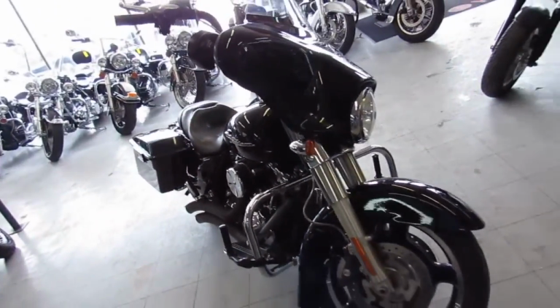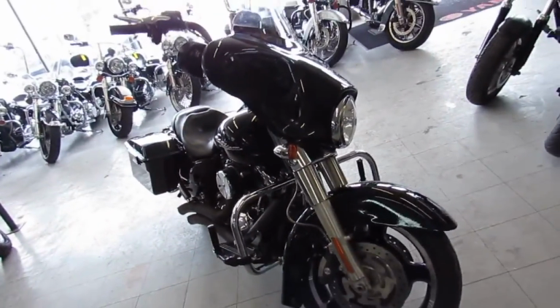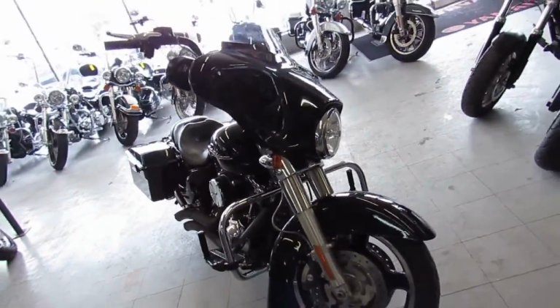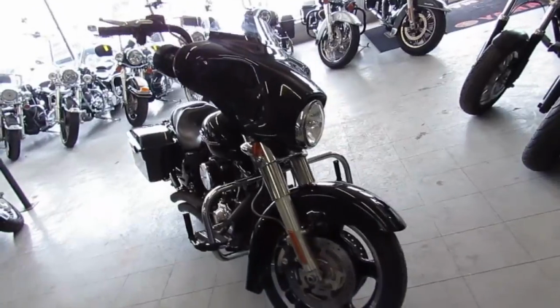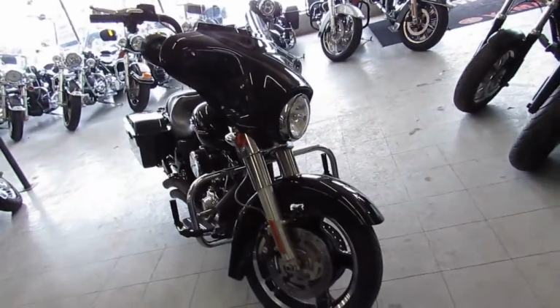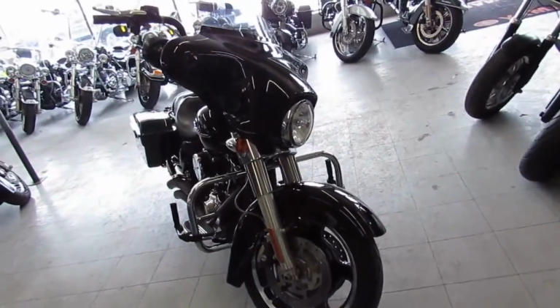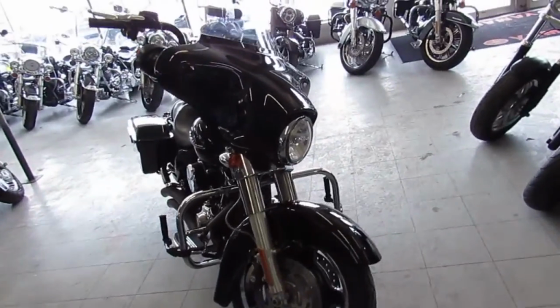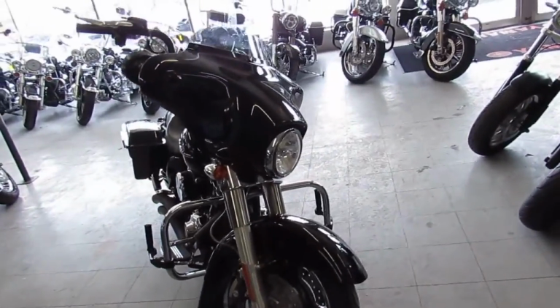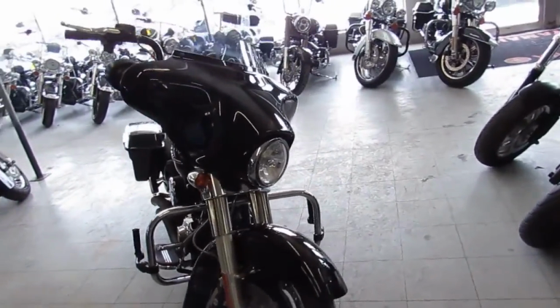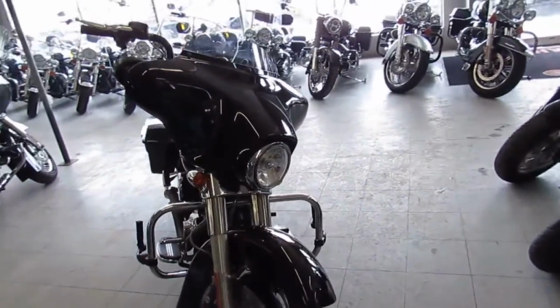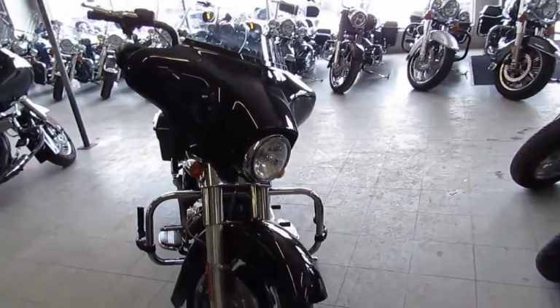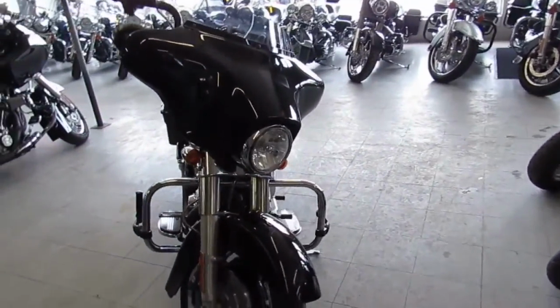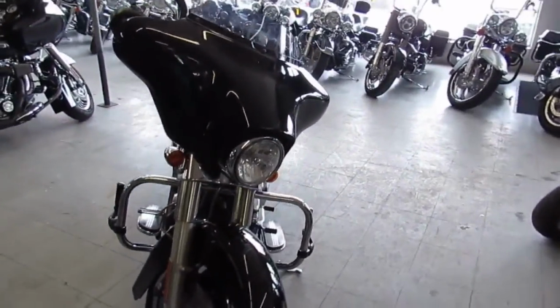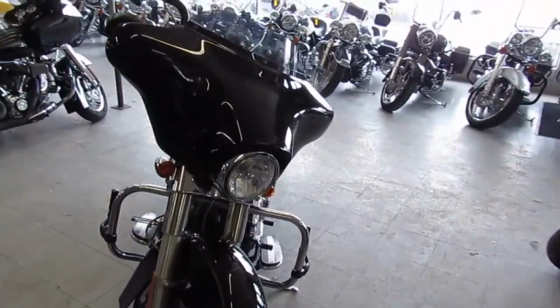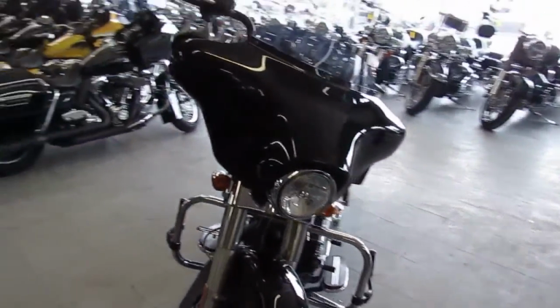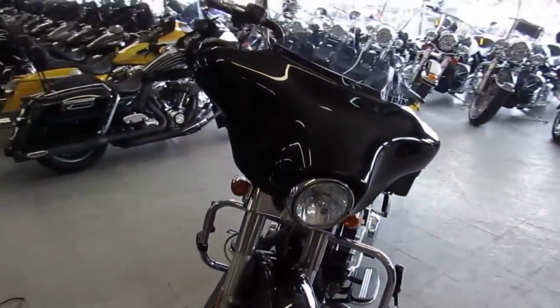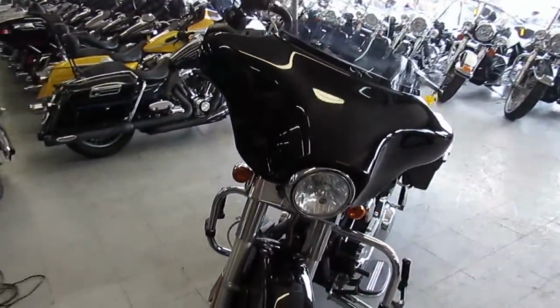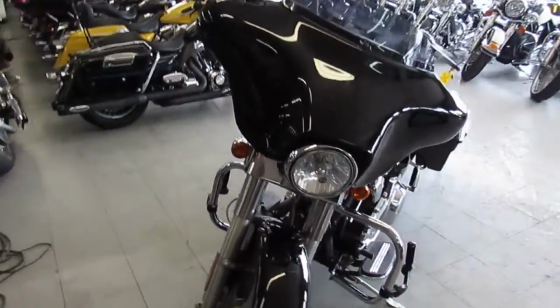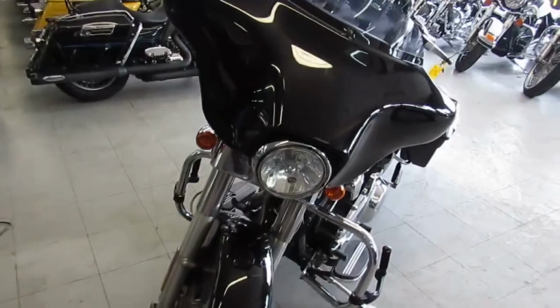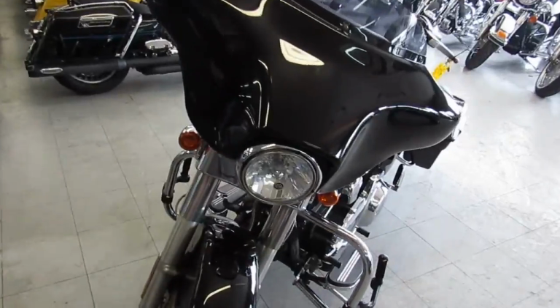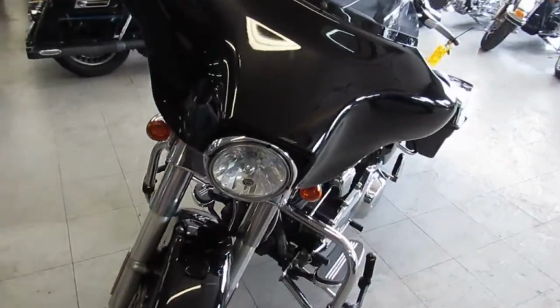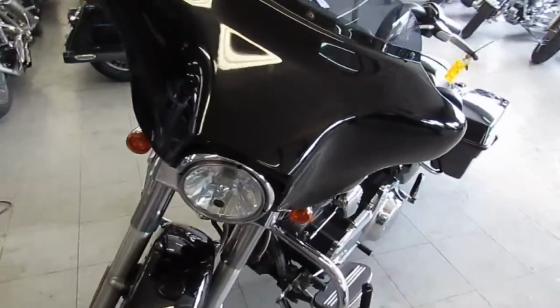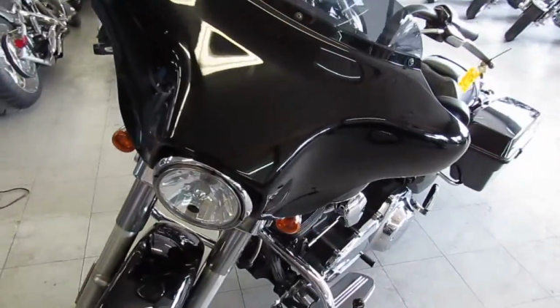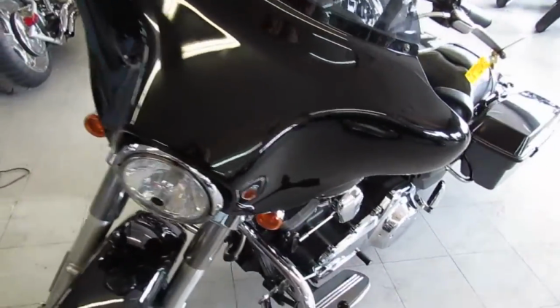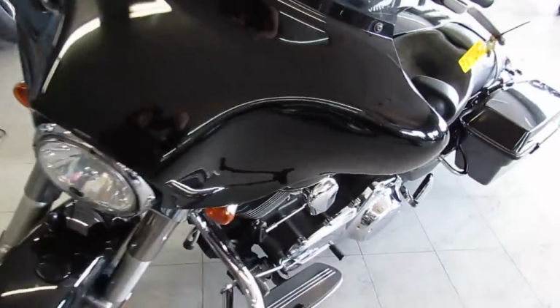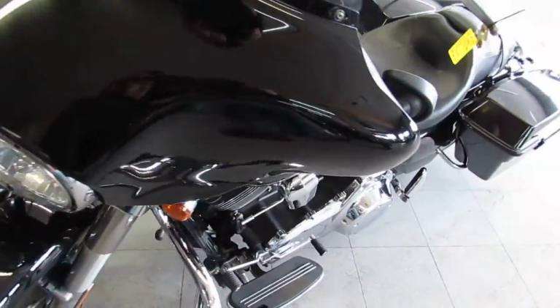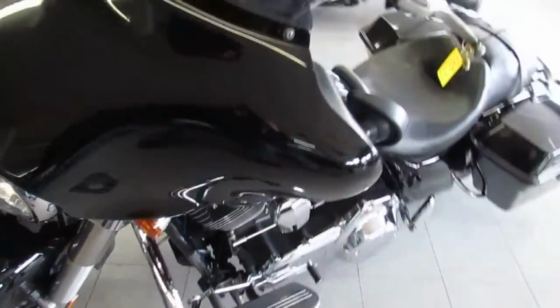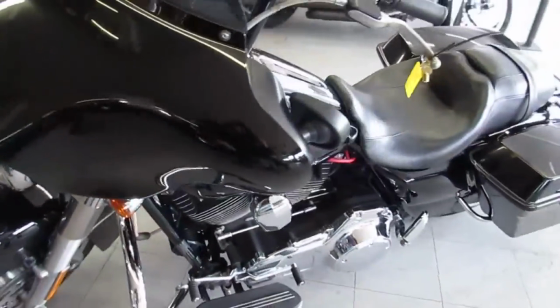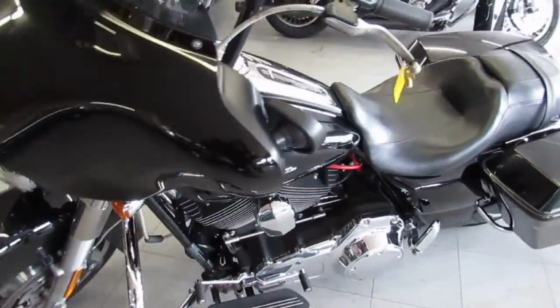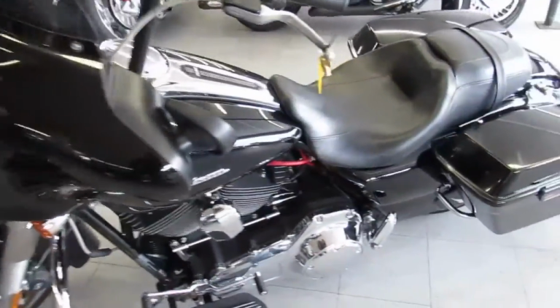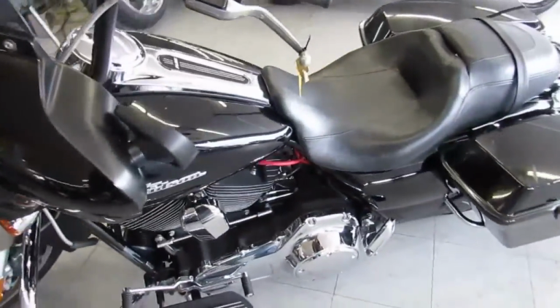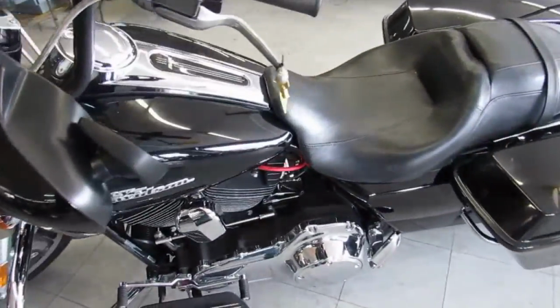Today I'm going to show you the used Harley-Davidson Street Glide we have for sale, only $13,900. Sharp, vivid black paint makes this 2011 Harley-Davidson Street Glide sound as cool as it looks.